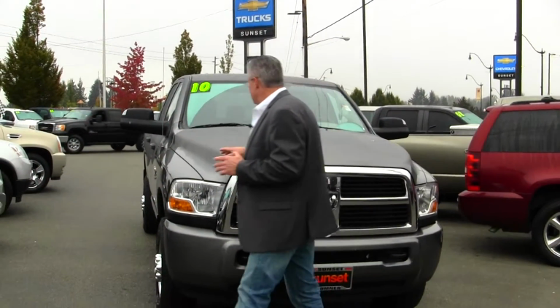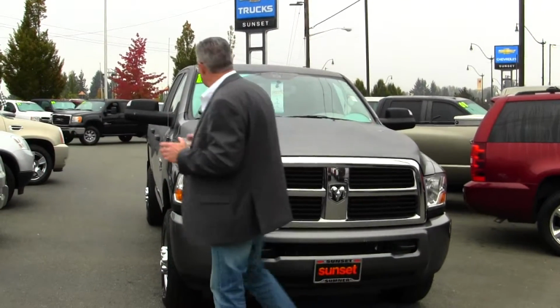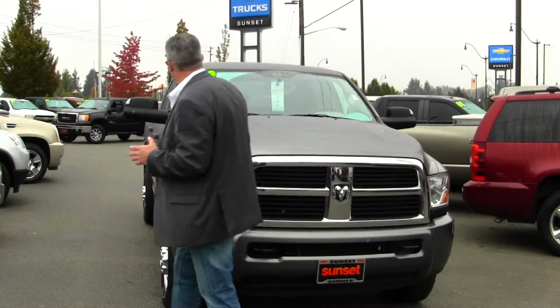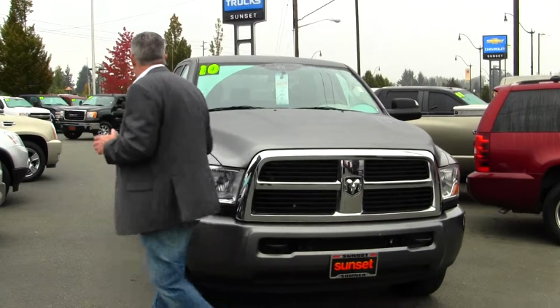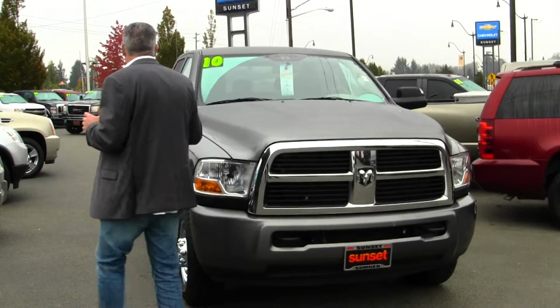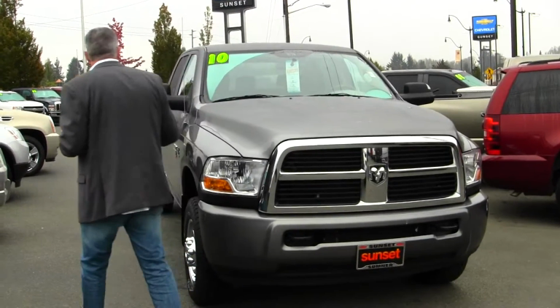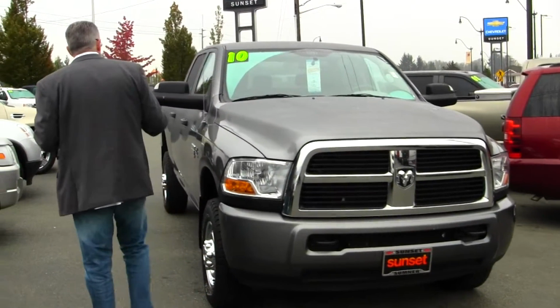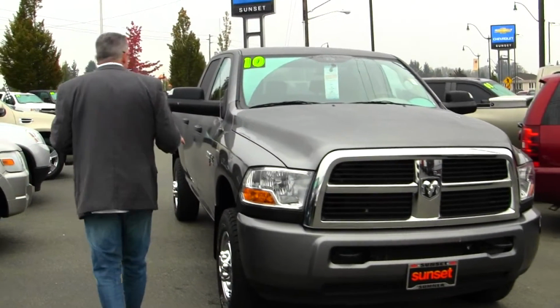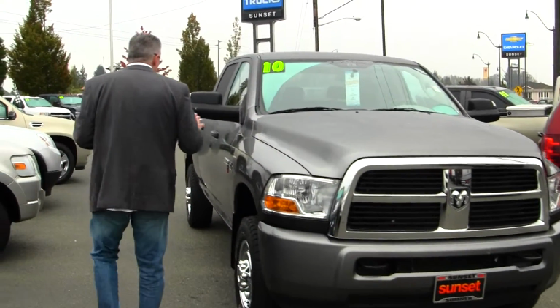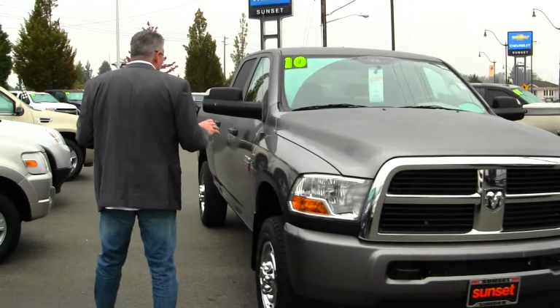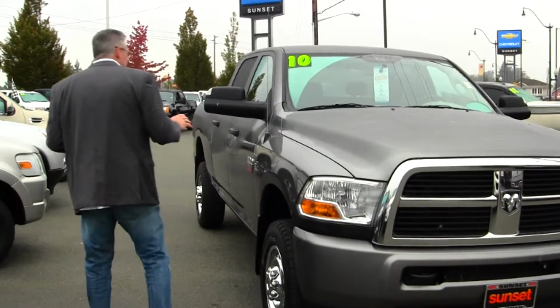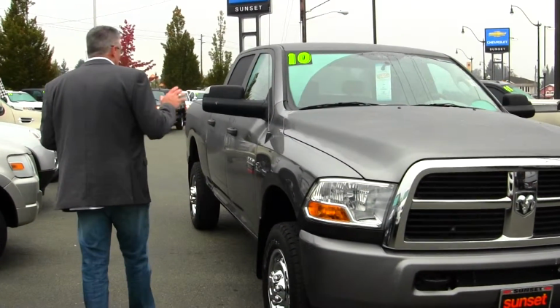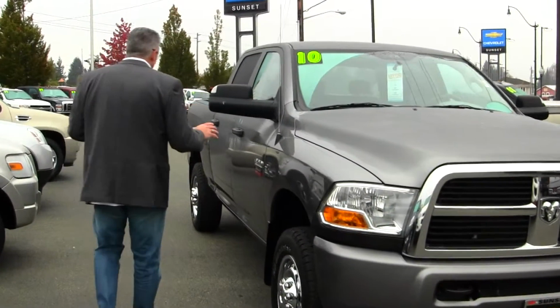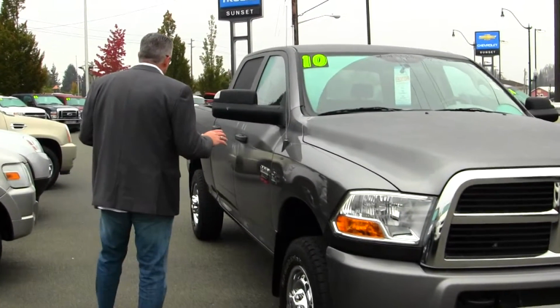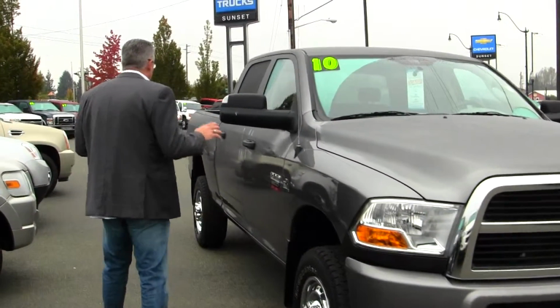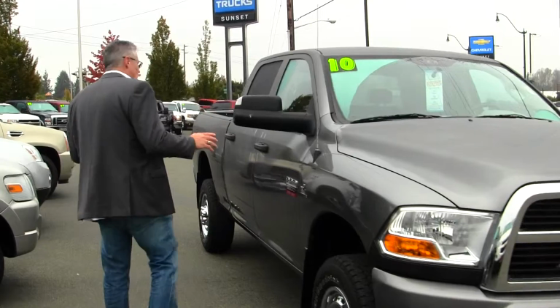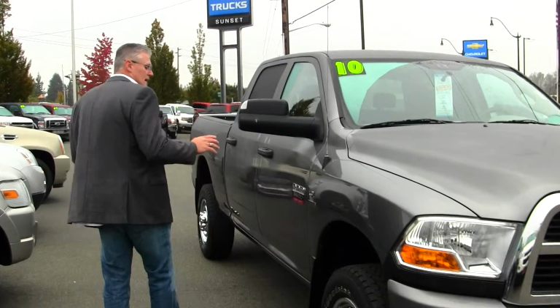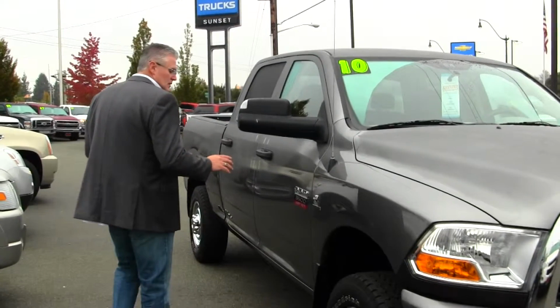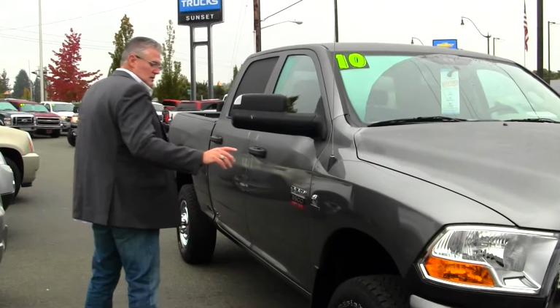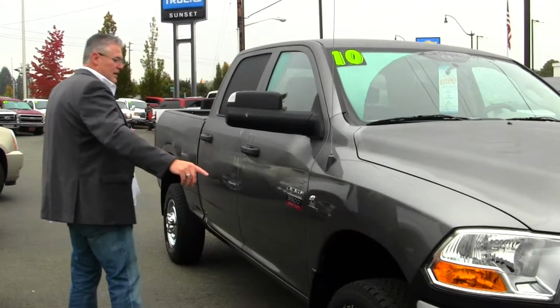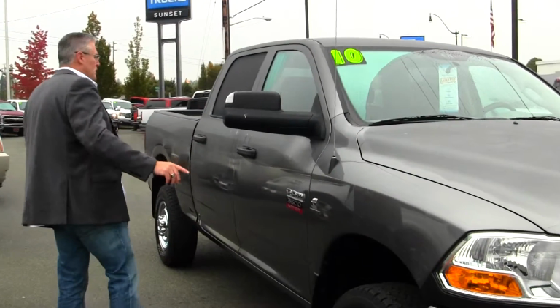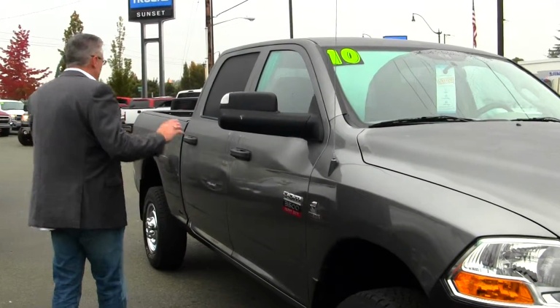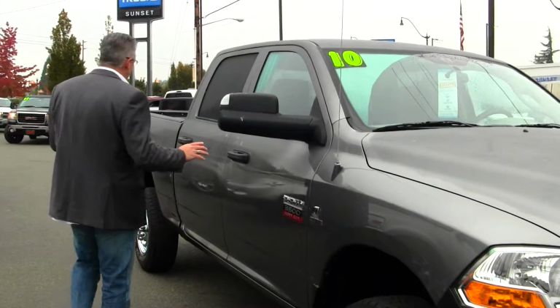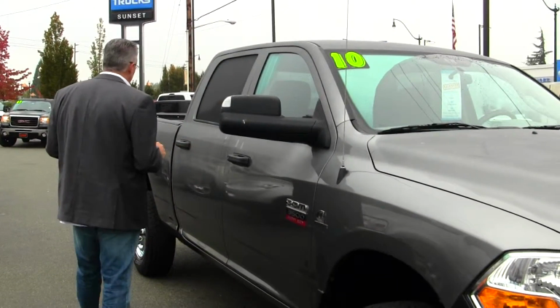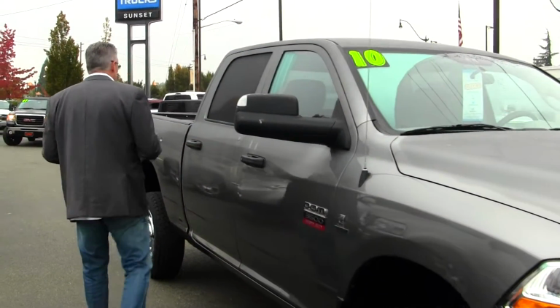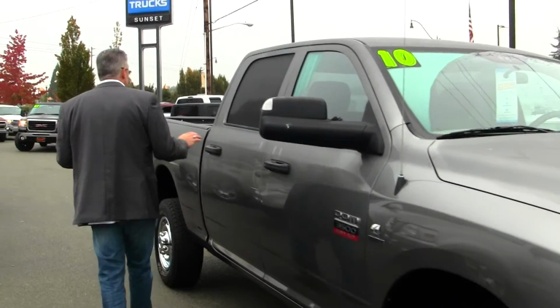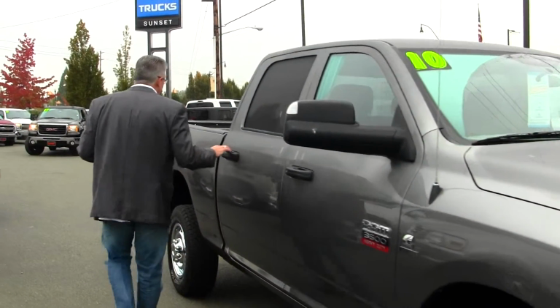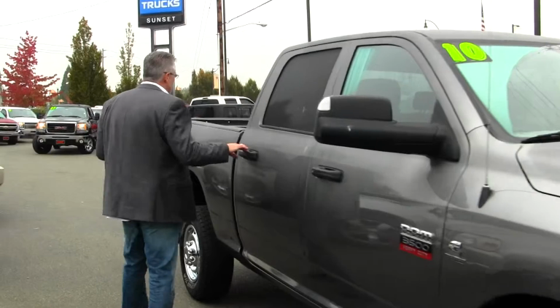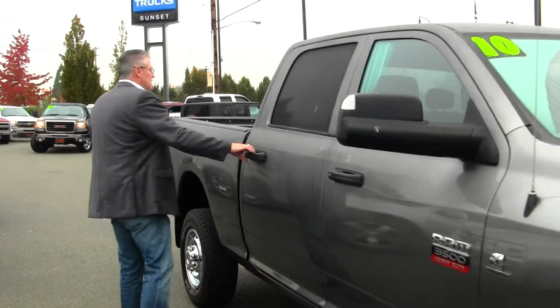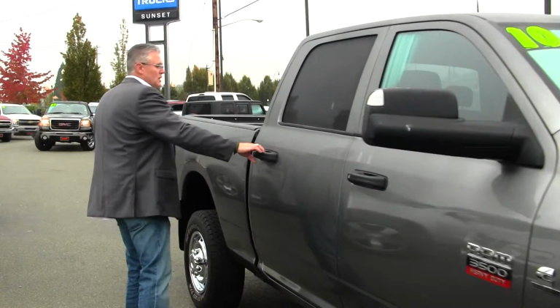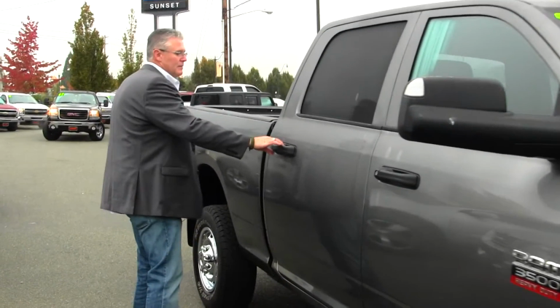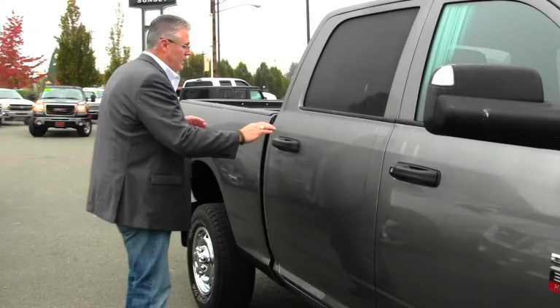This is a crew cab, six and a half foot bed truck, four wheel drive, 3500 — so it's a one ton. Tires are good, paint and body are flawless, and these Dodge trucks have a huge cab on them.